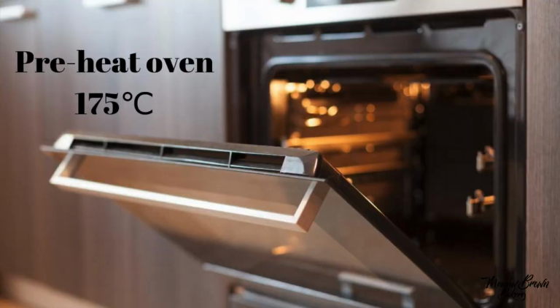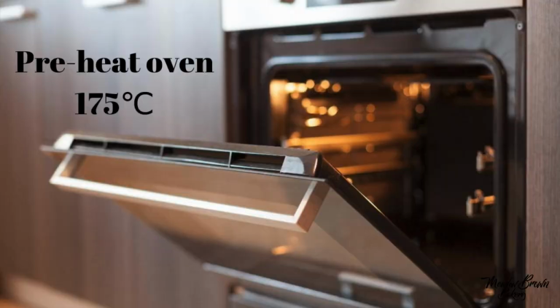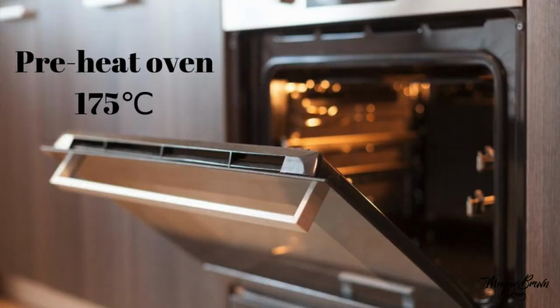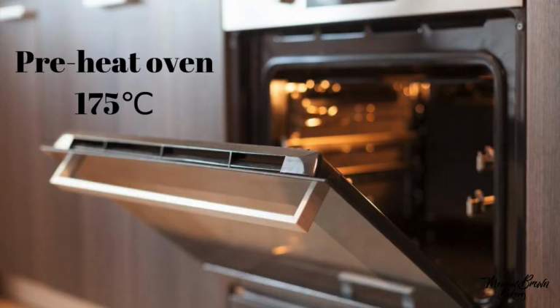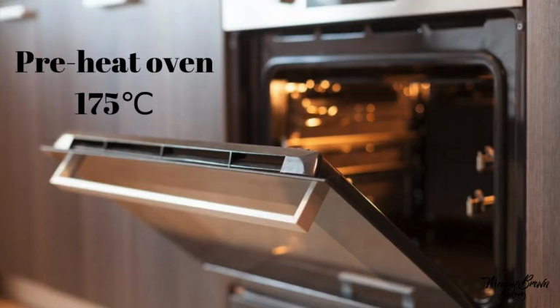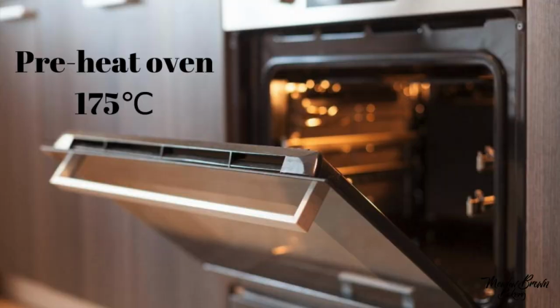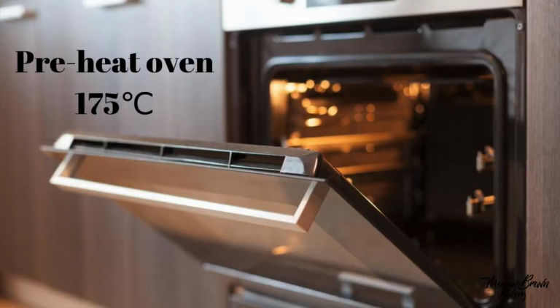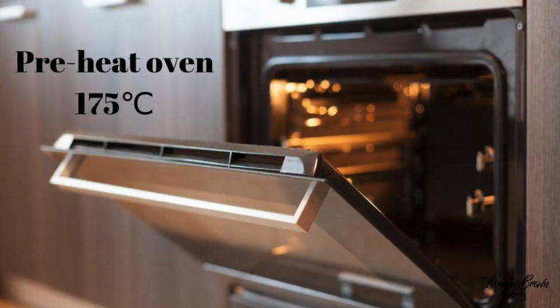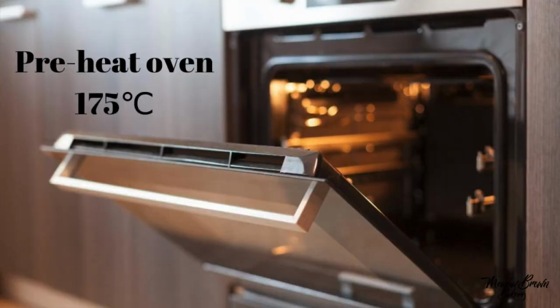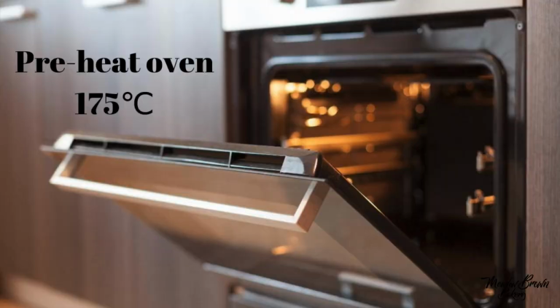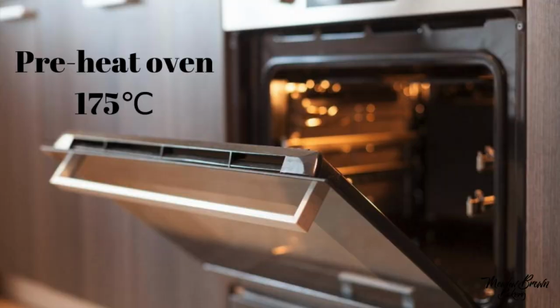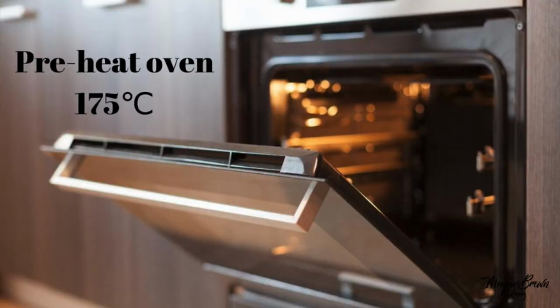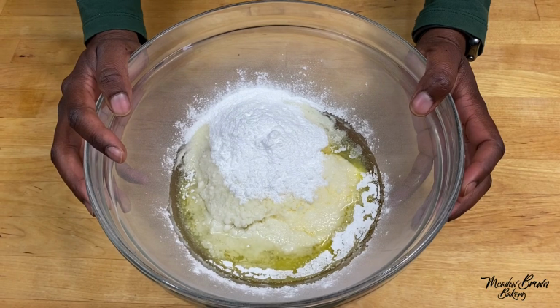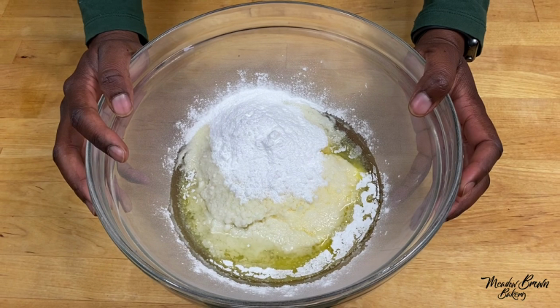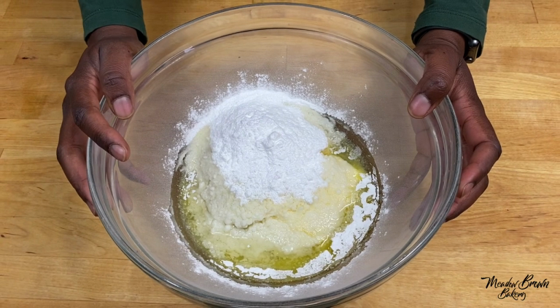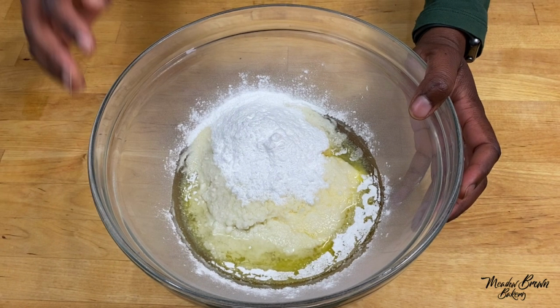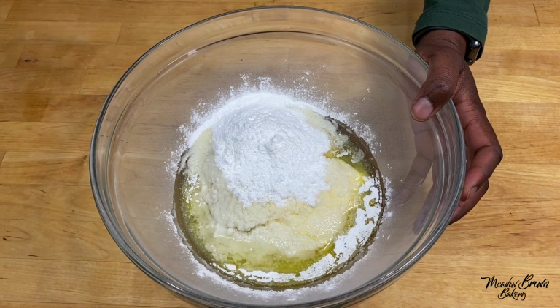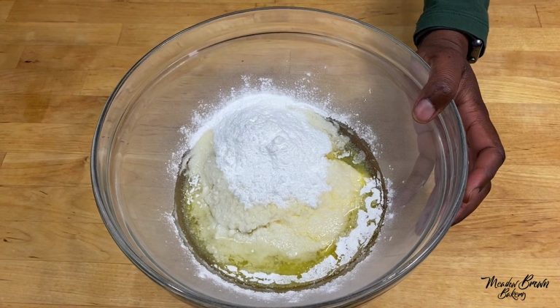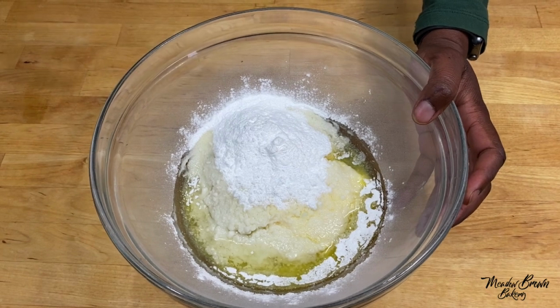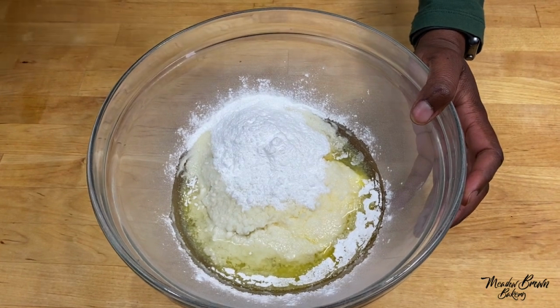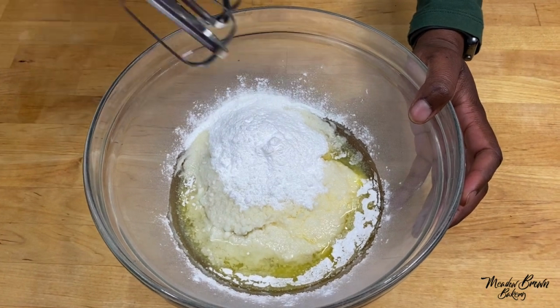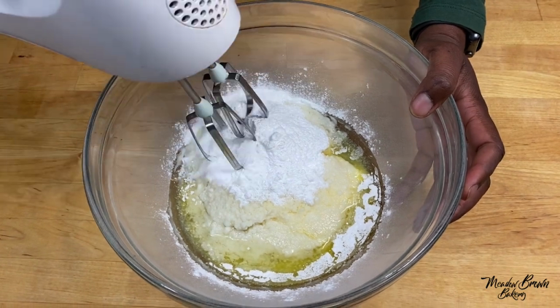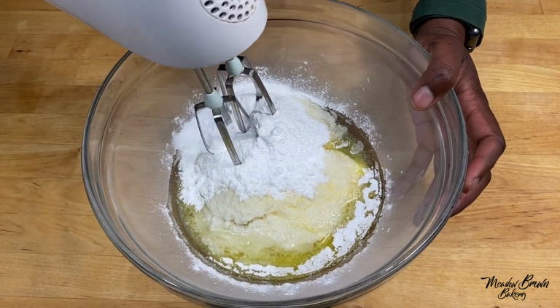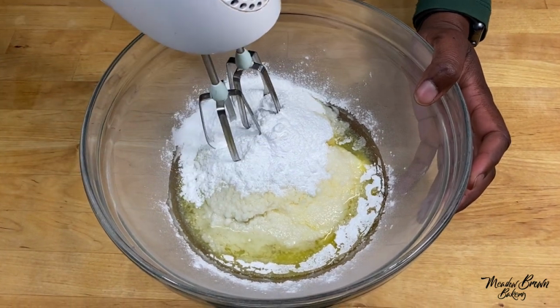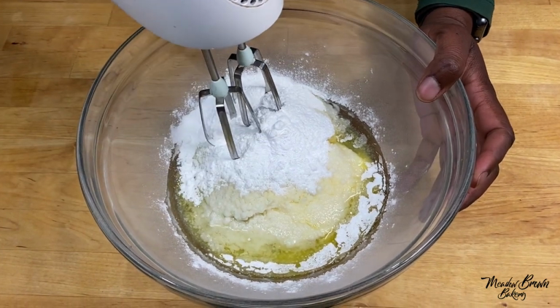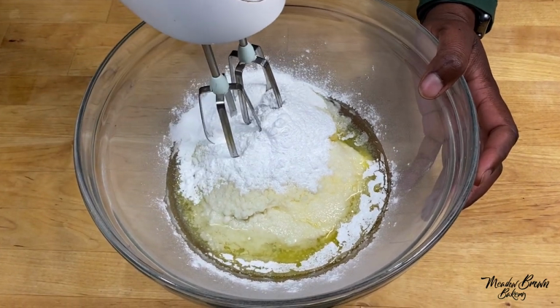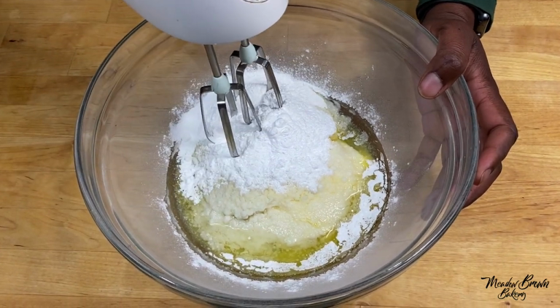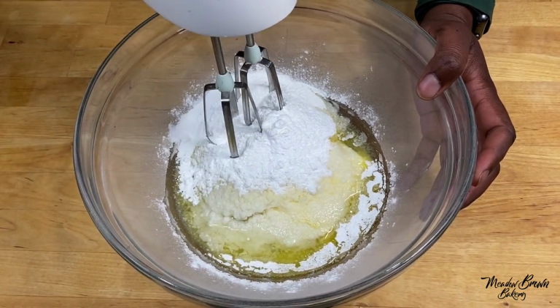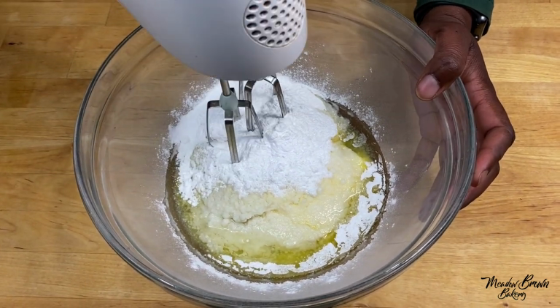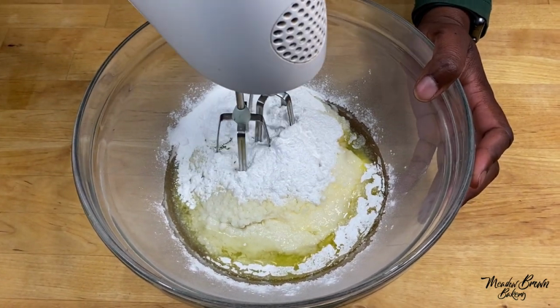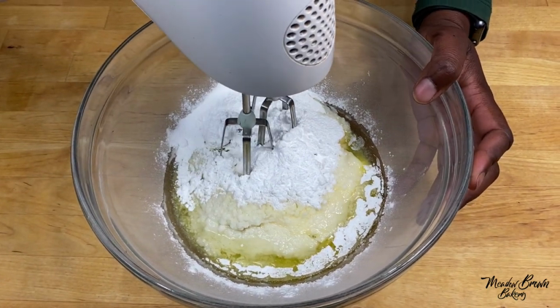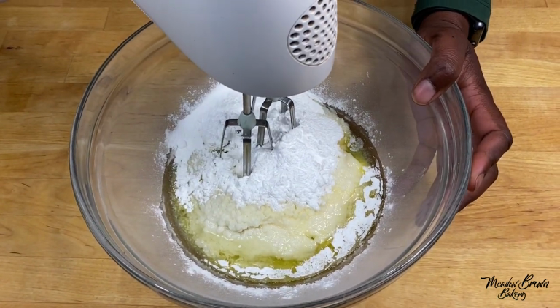Start off by preheating your oven to 175 degrees Celsius. I've got some butter, oil and sugar in my bowl and I'm going to start whisking this together.